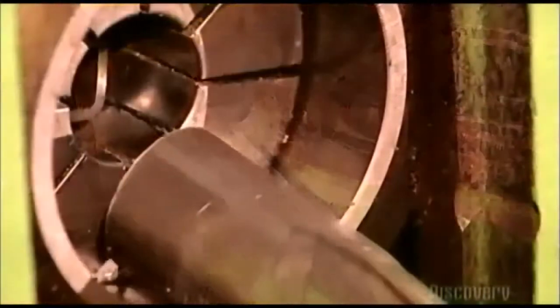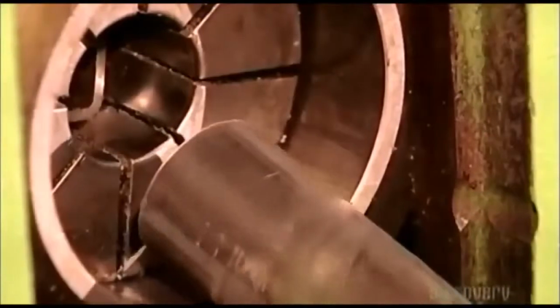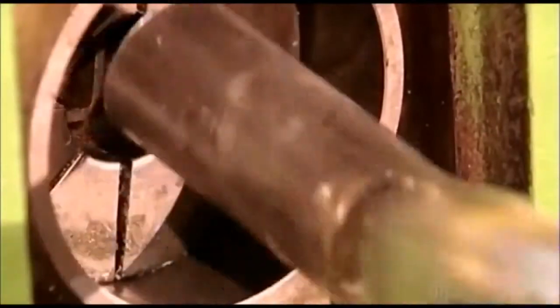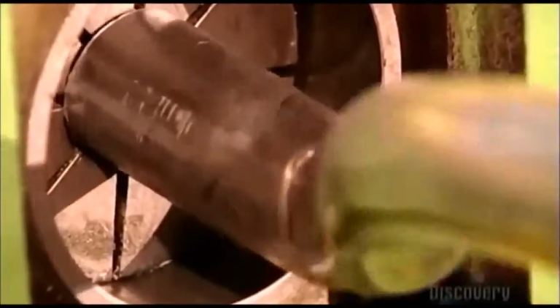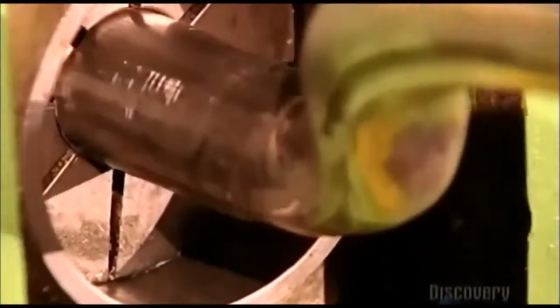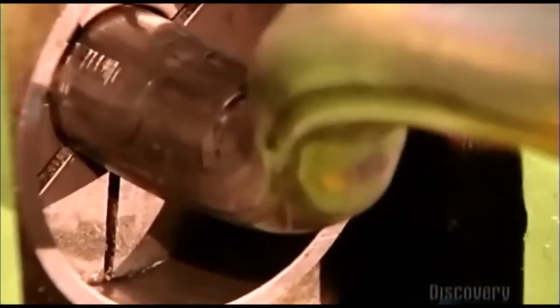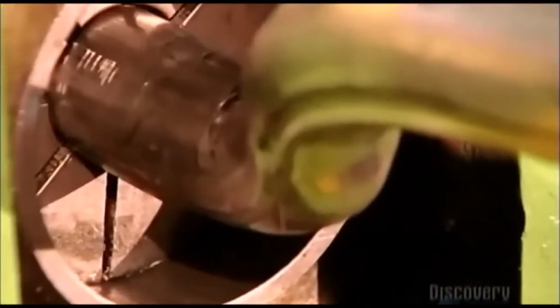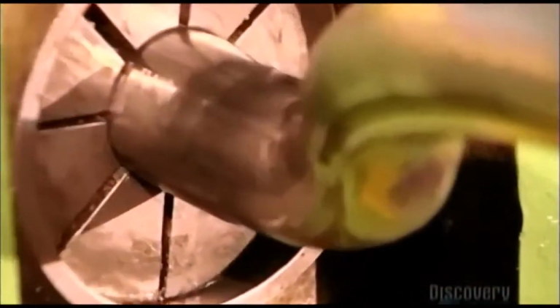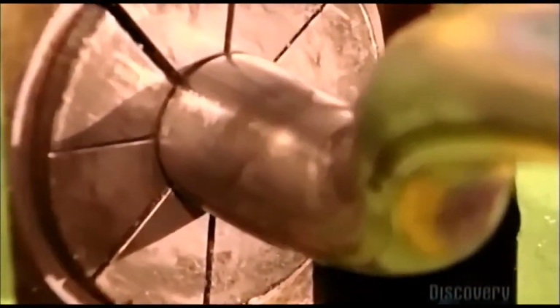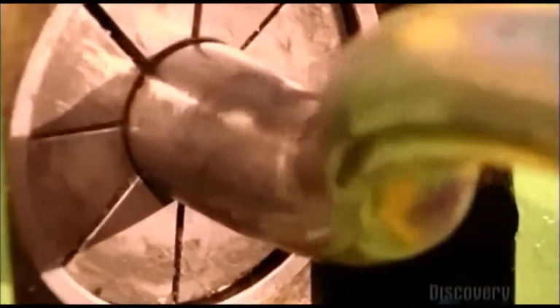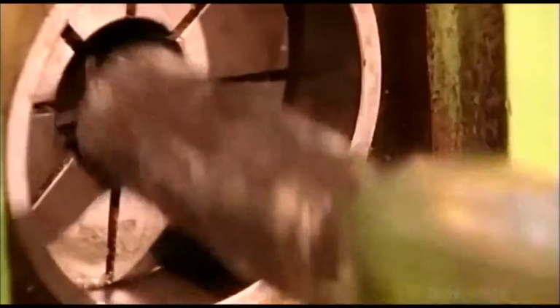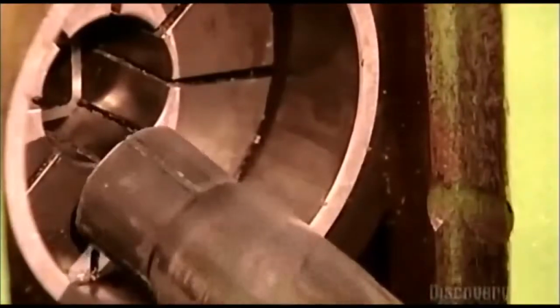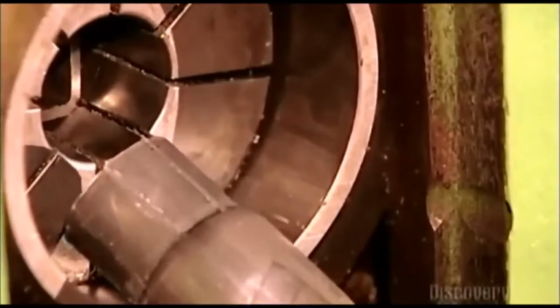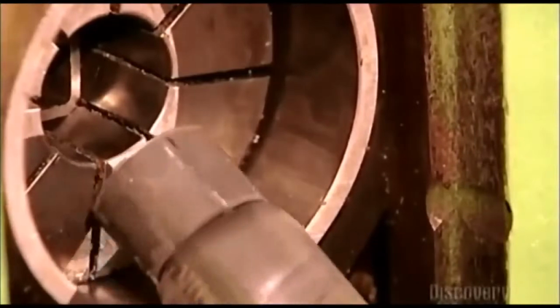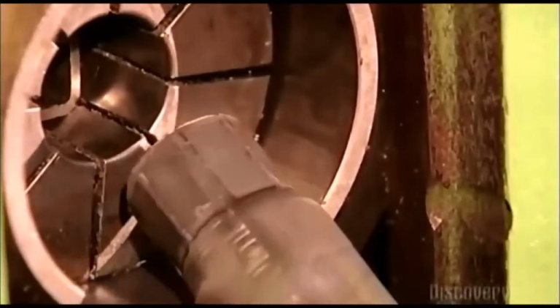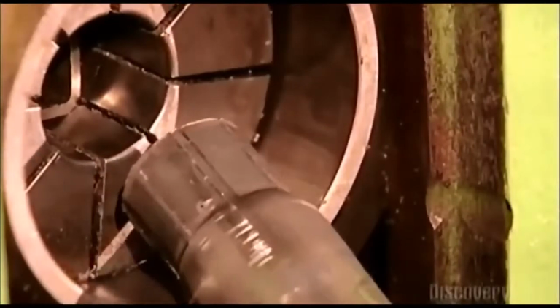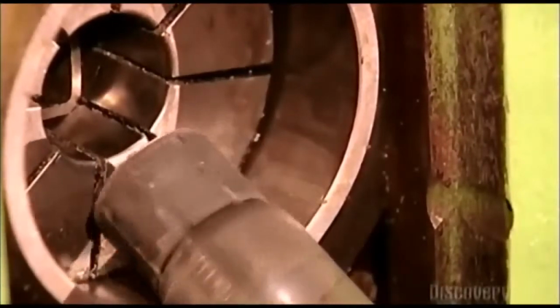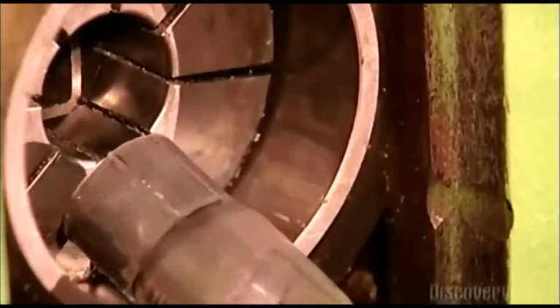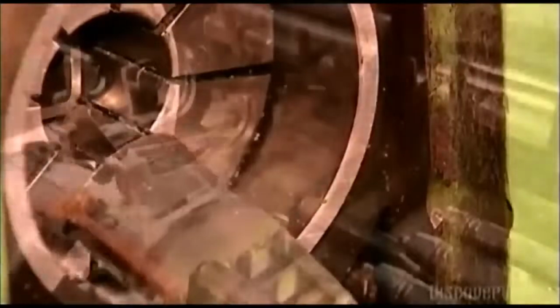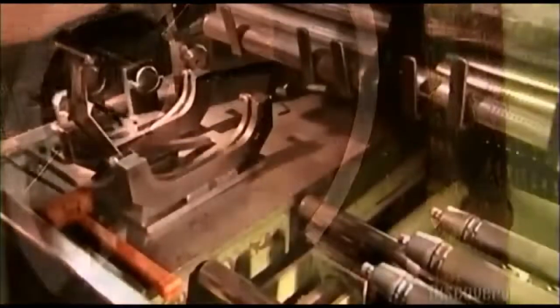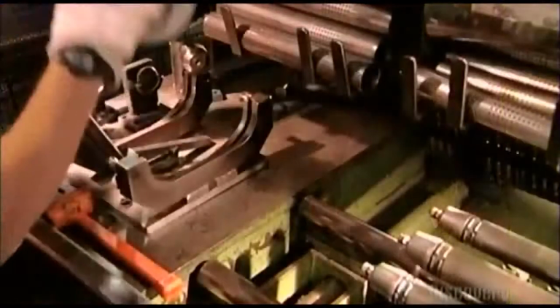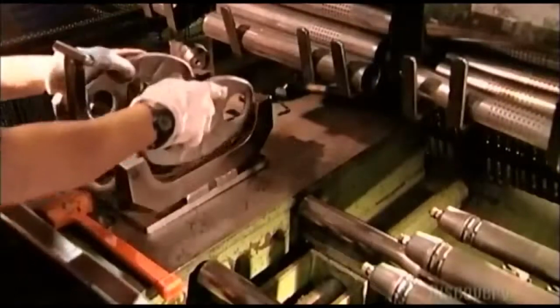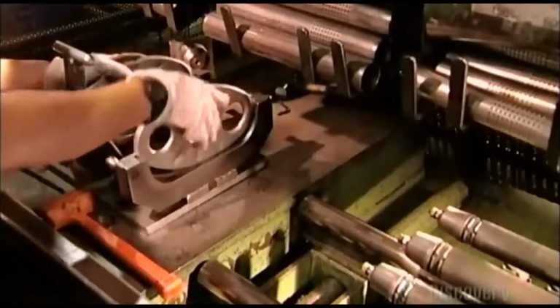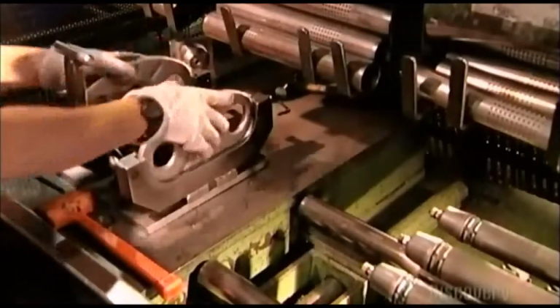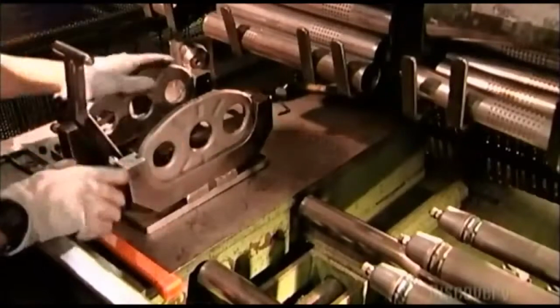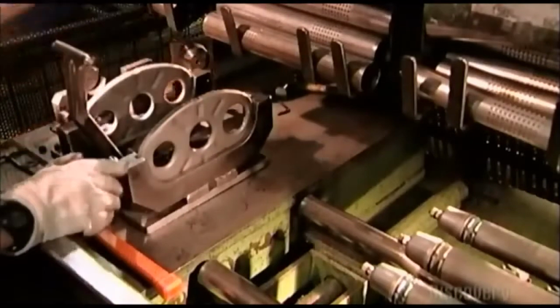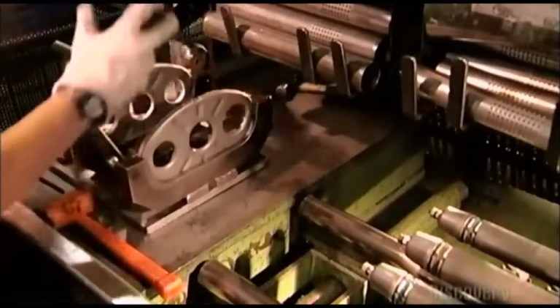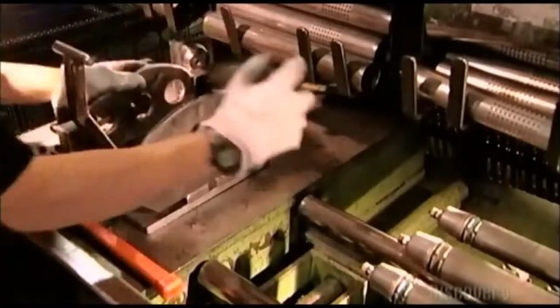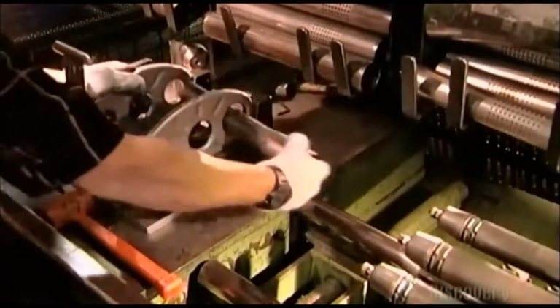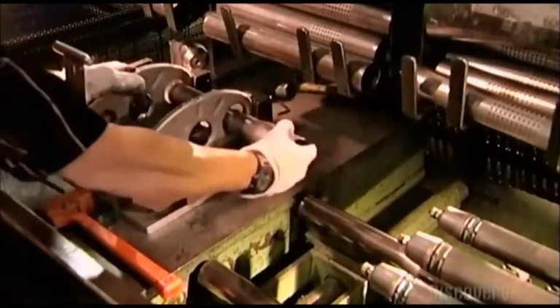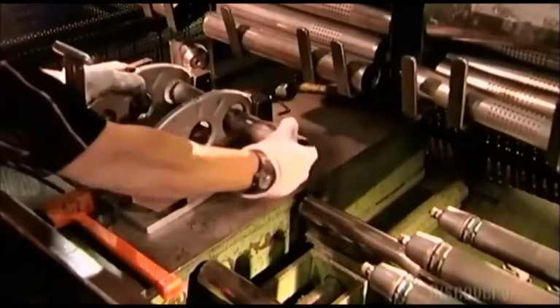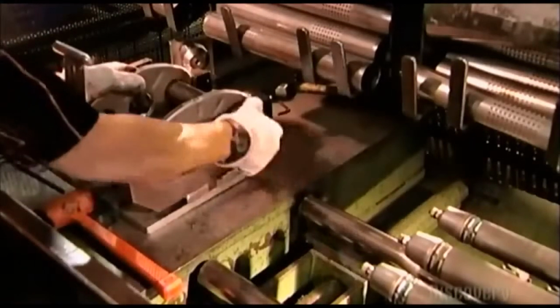A tube is placed in a circular hydraulic vise which pinches the end down to a prescribed diameter to allow for further assembly. A worker then places two baffles in a jig and fits the tubes through the holes in the baffles so that the tubes connect the baffles.